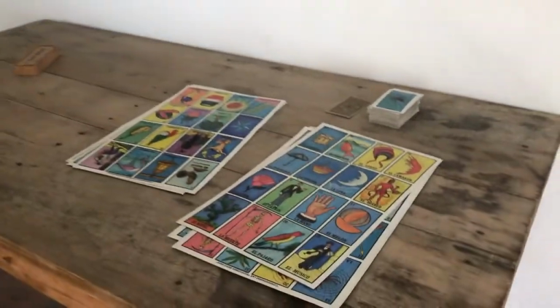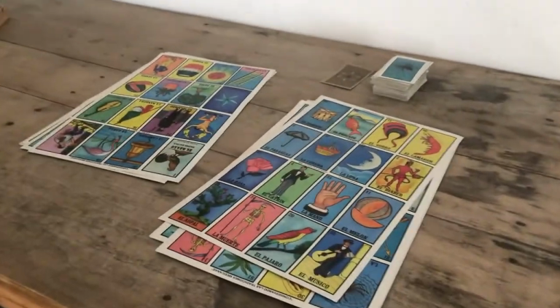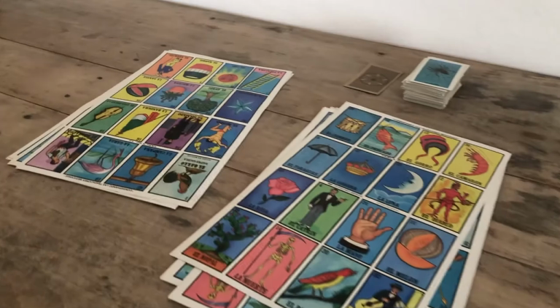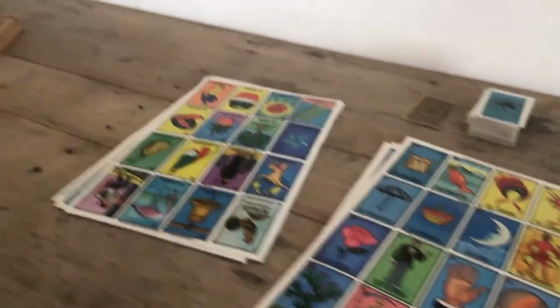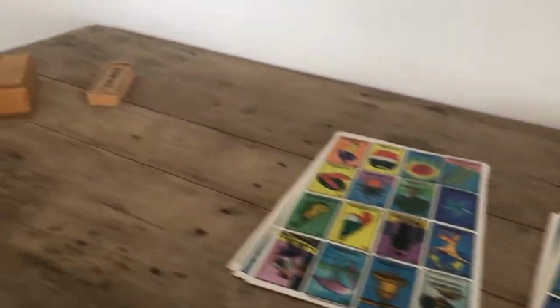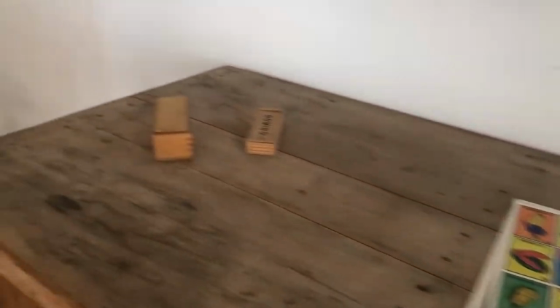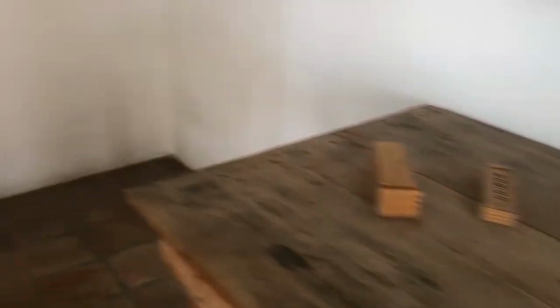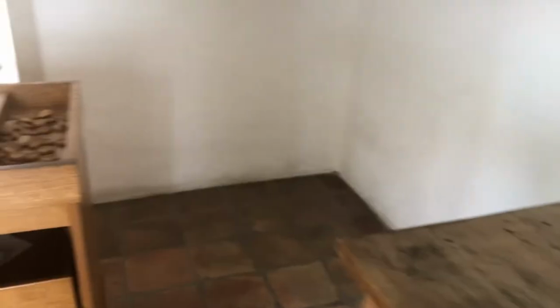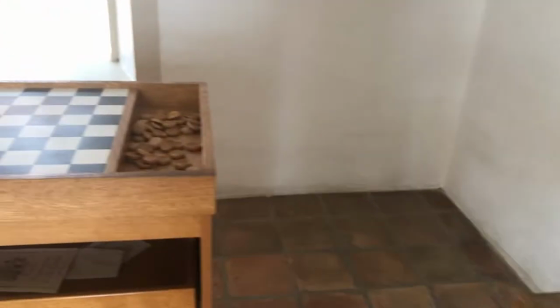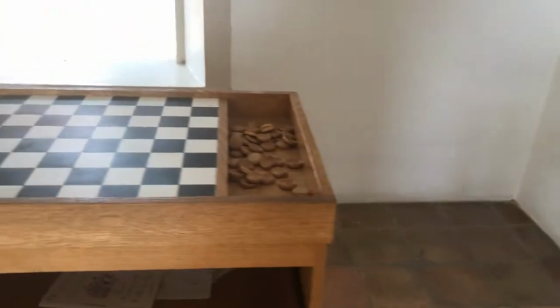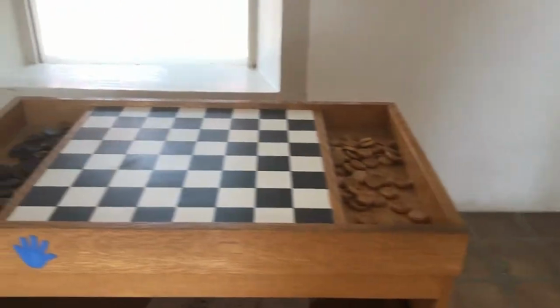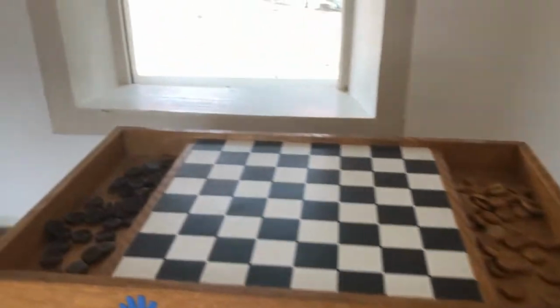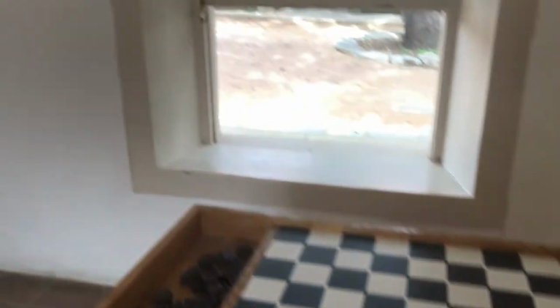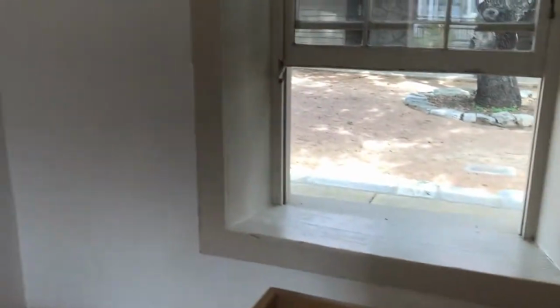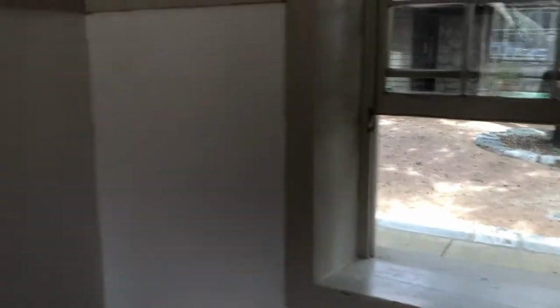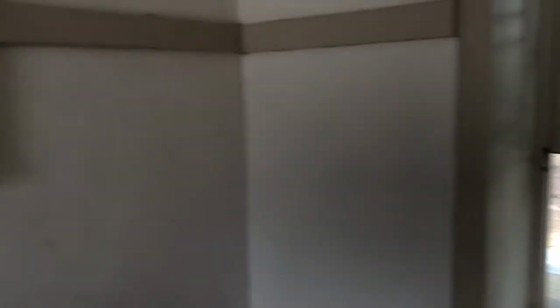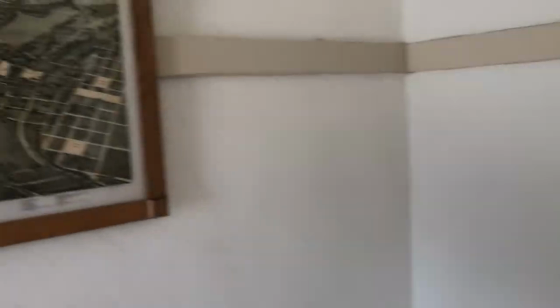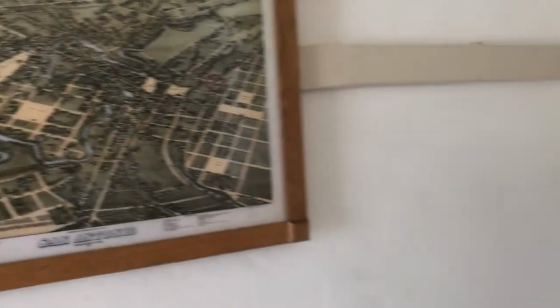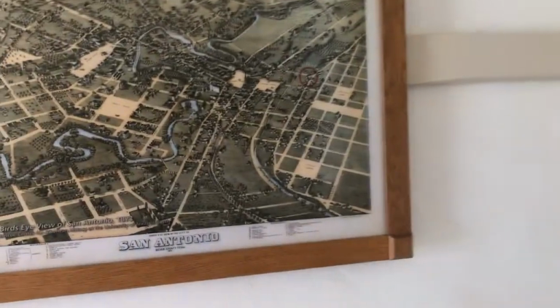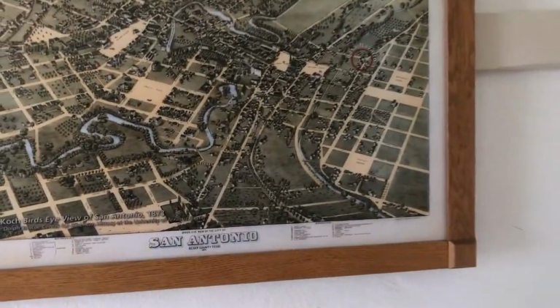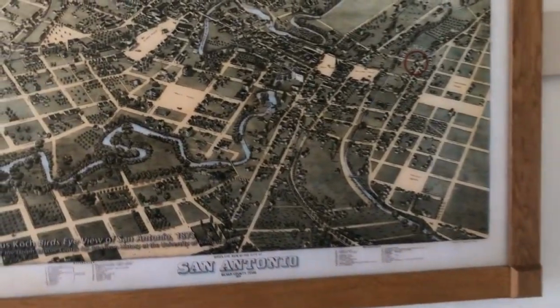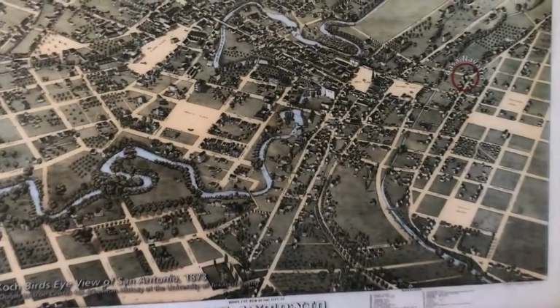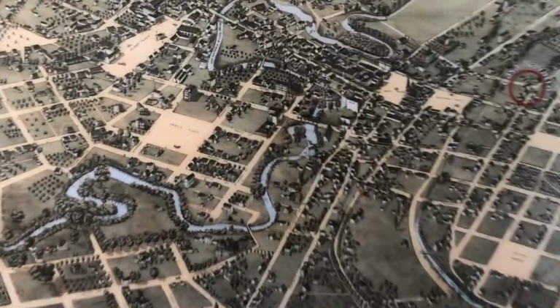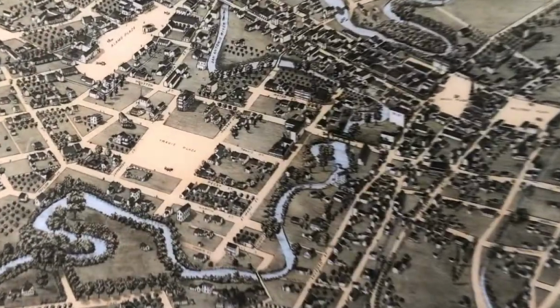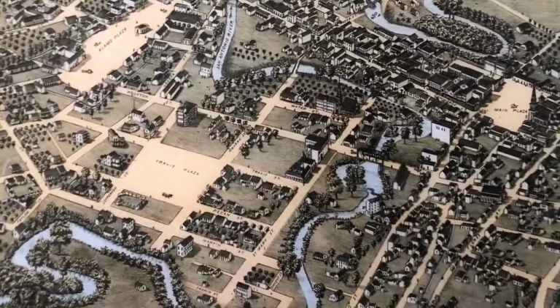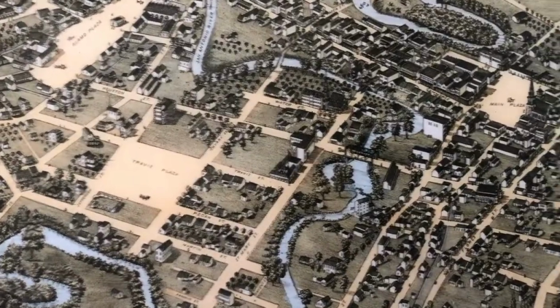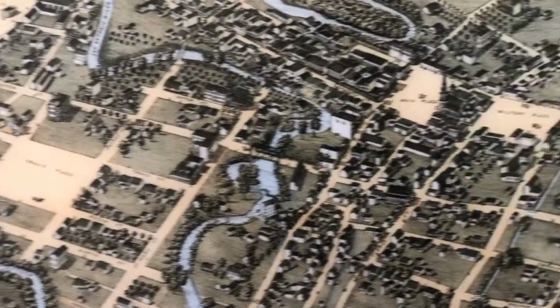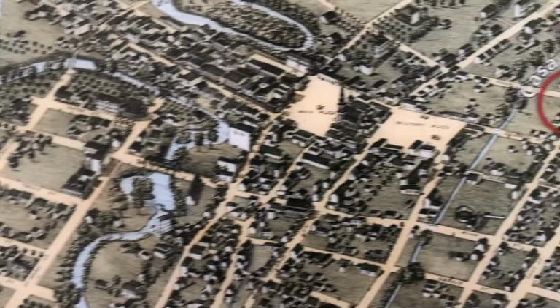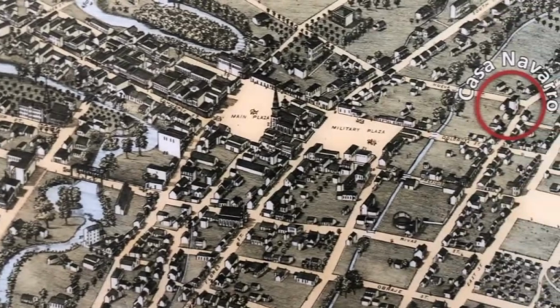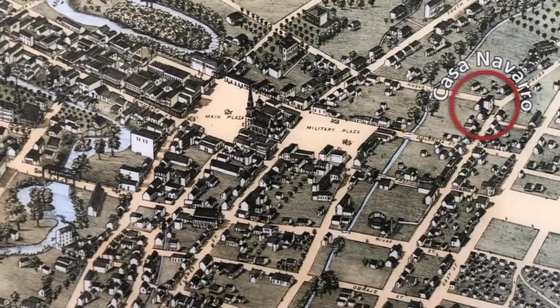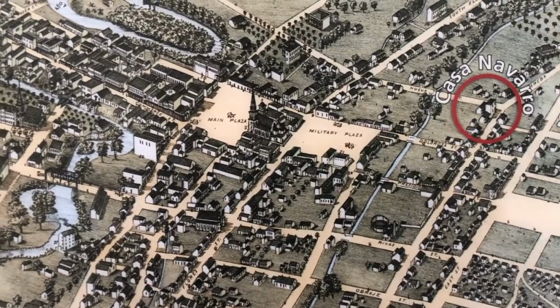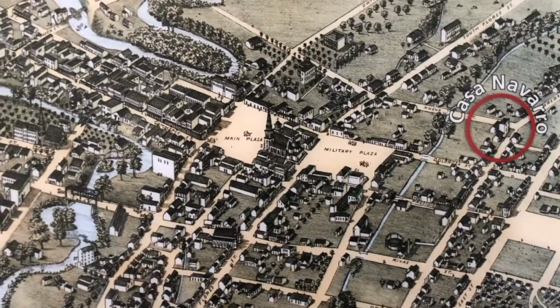While walking around, you can see some artifacts like Loteria and chess boards, checker boards, and a map of old San Antonio showing where the house used to be.